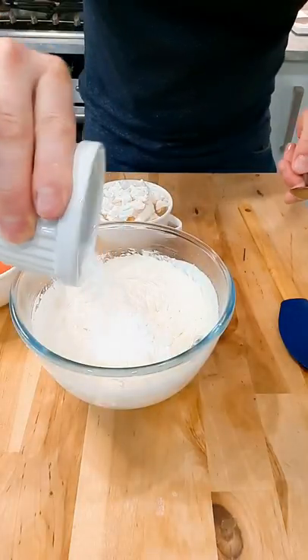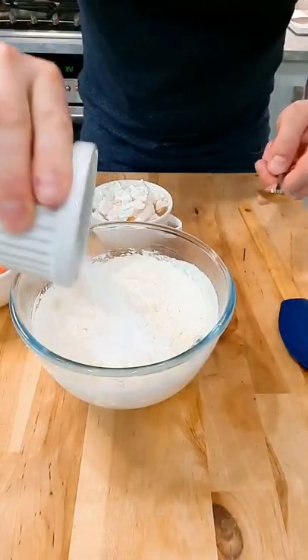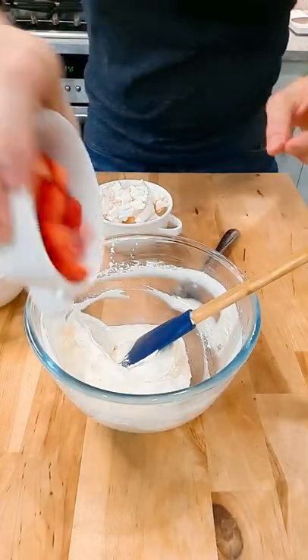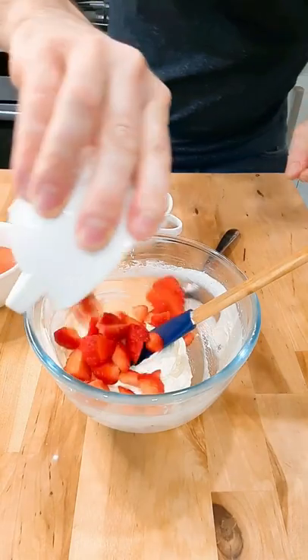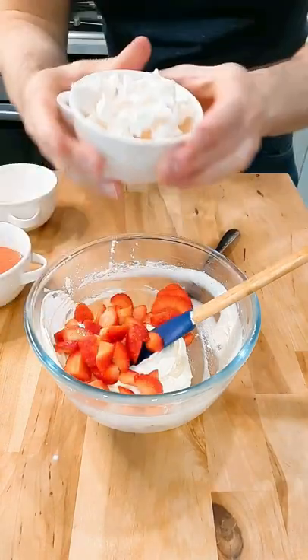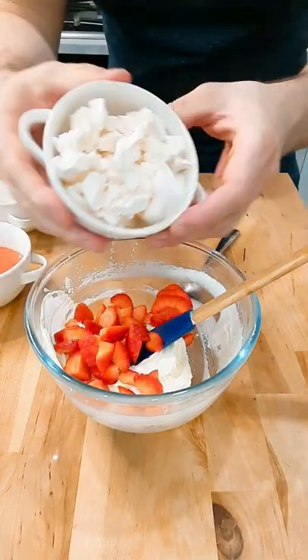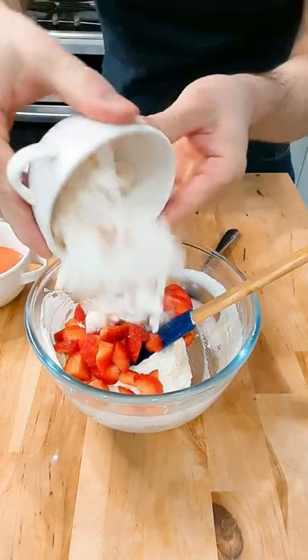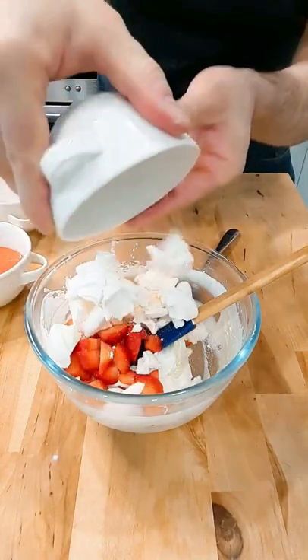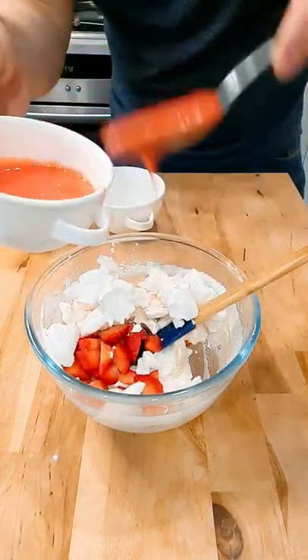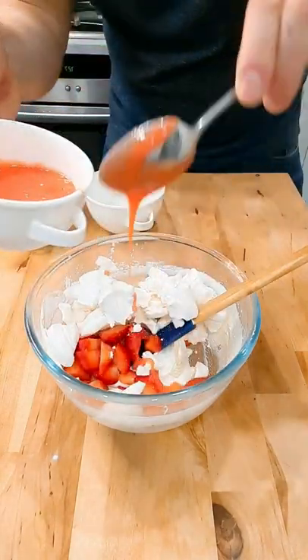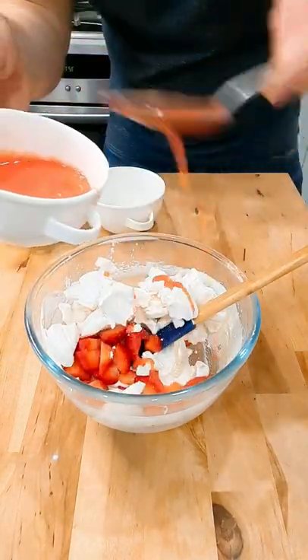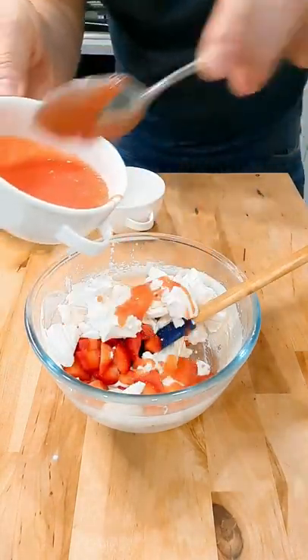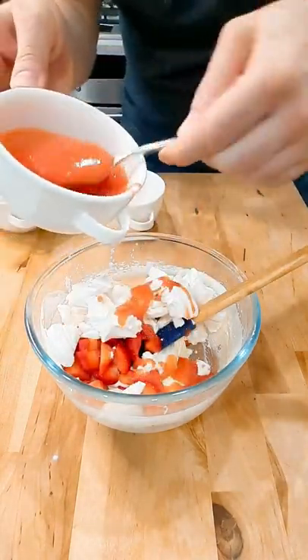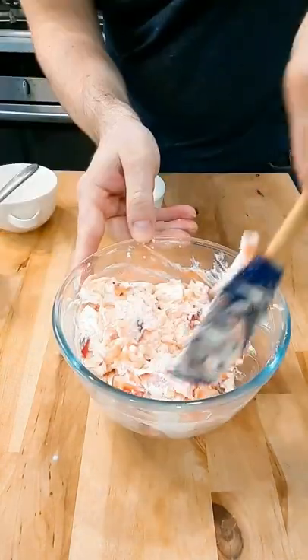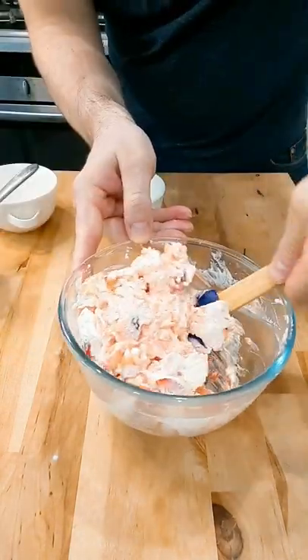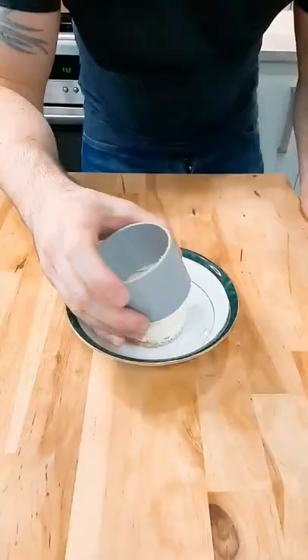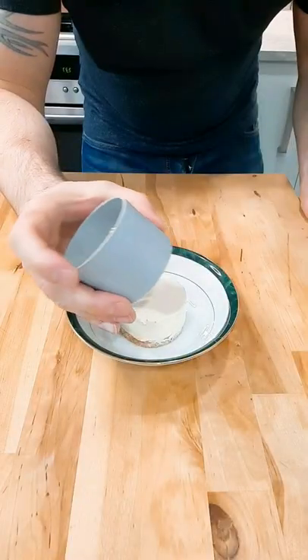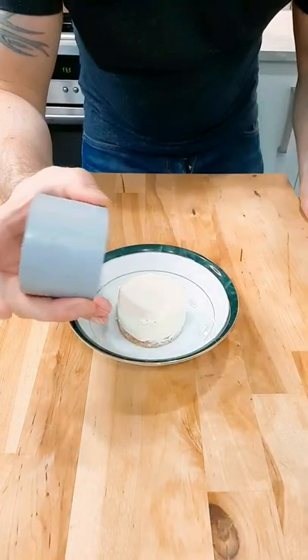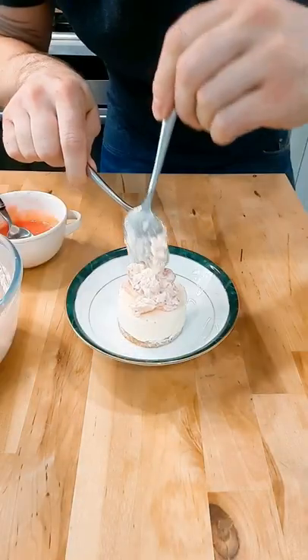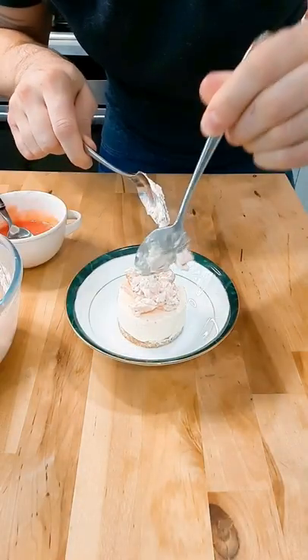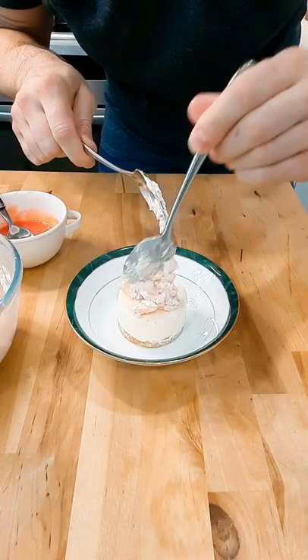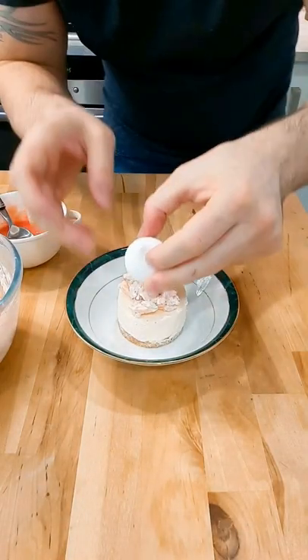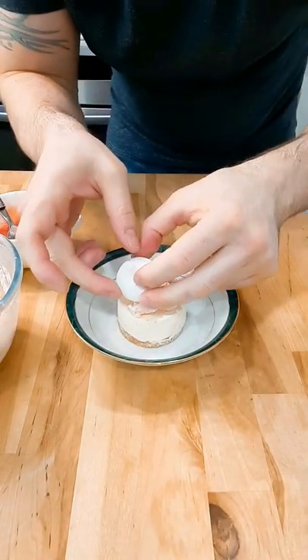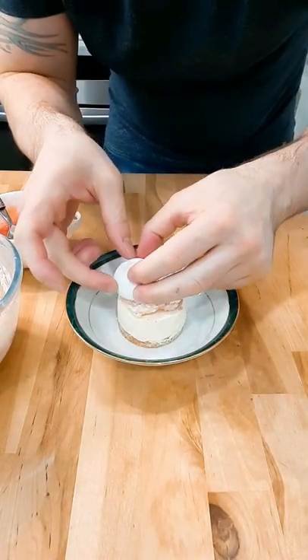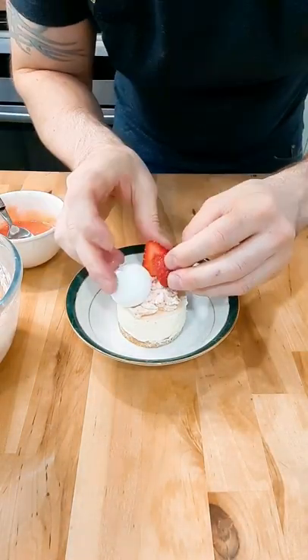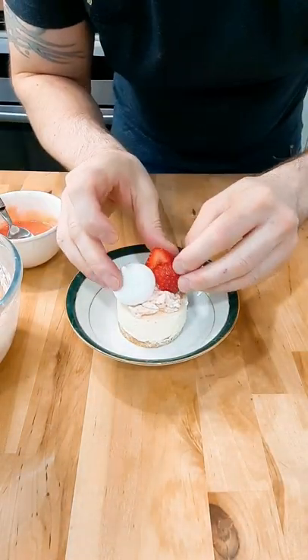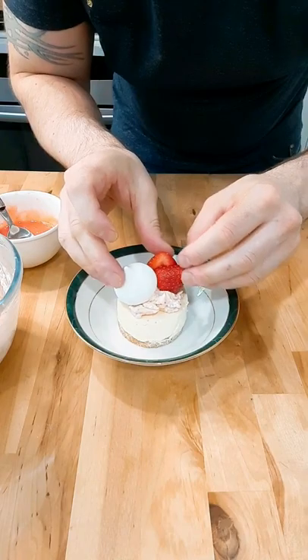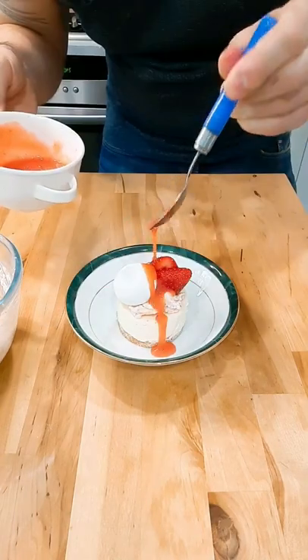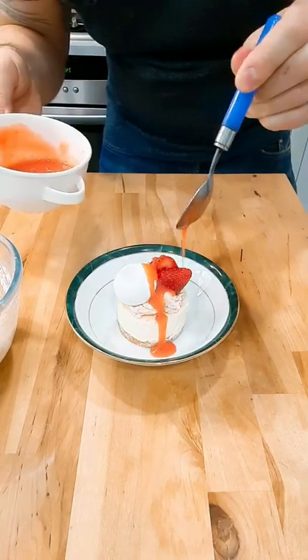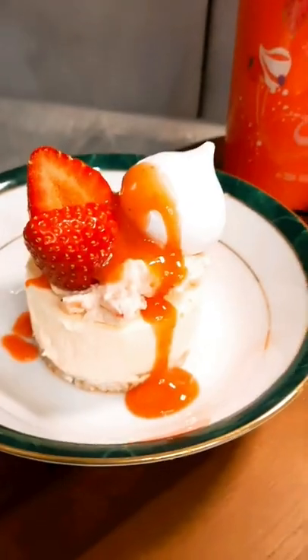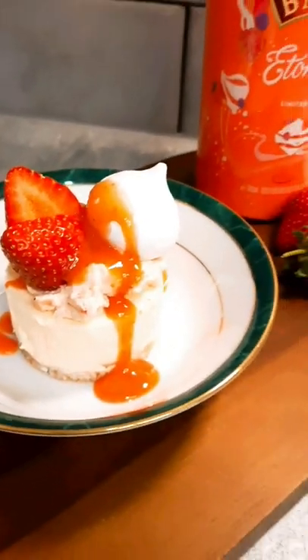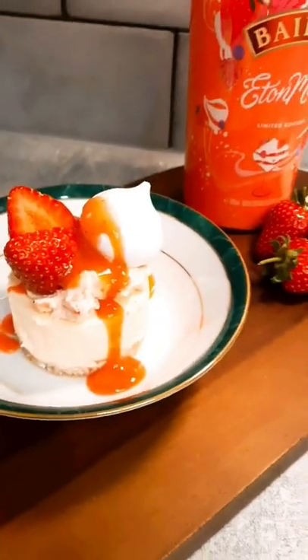Once these are set, for your Eton mess, just mix together some whipped cream, icing sugar, strawberries, crushed meringue and strawberry sauce — give this a really good mix. Spoon this on top of your cheesecake and finish it off with some meringue, strawberries, and a little bit more strawberry sauce.